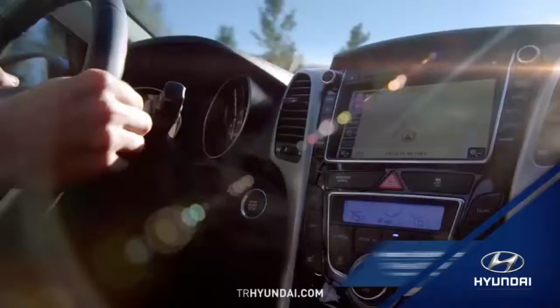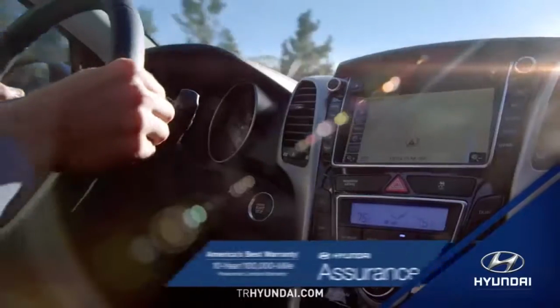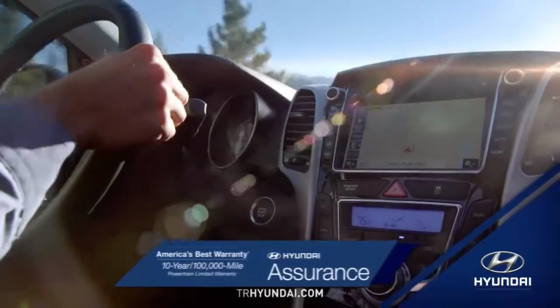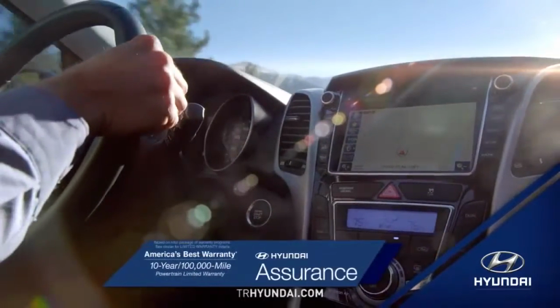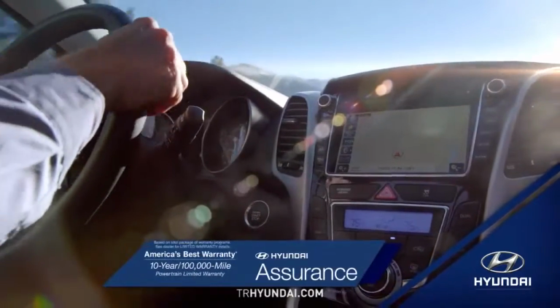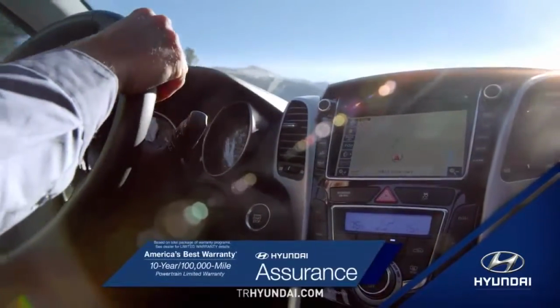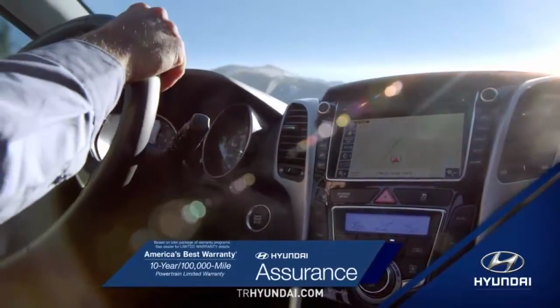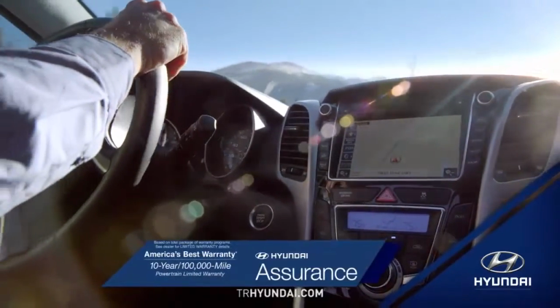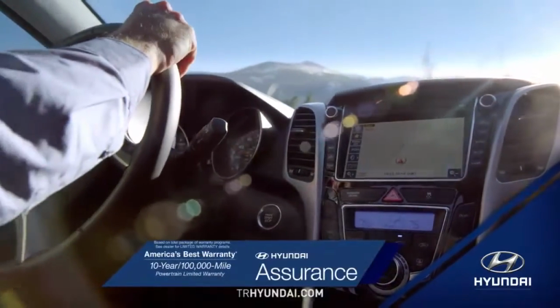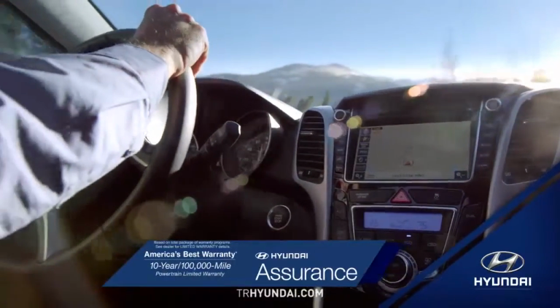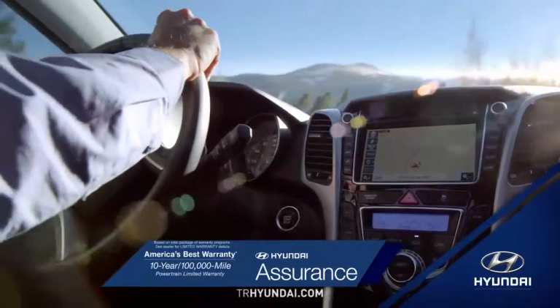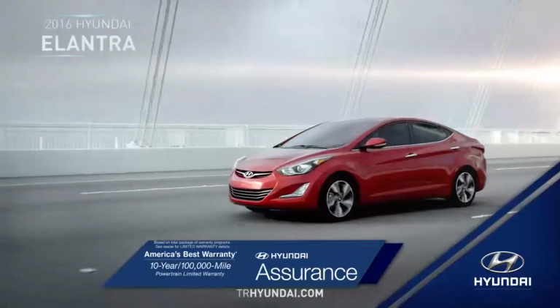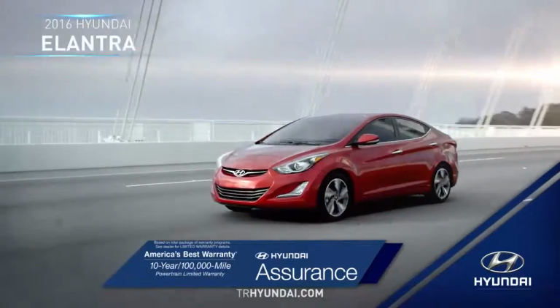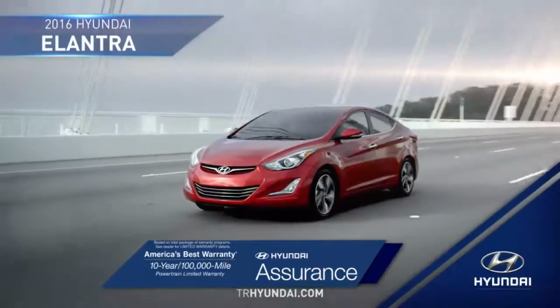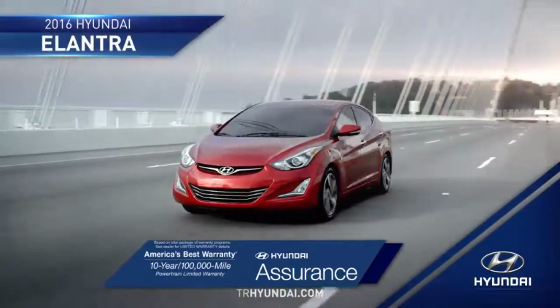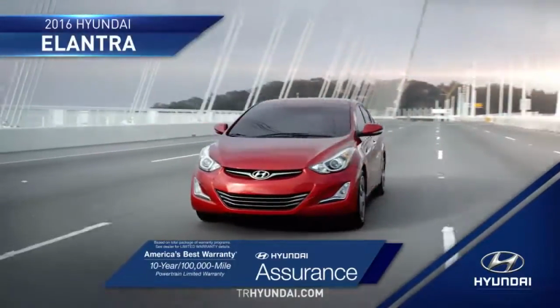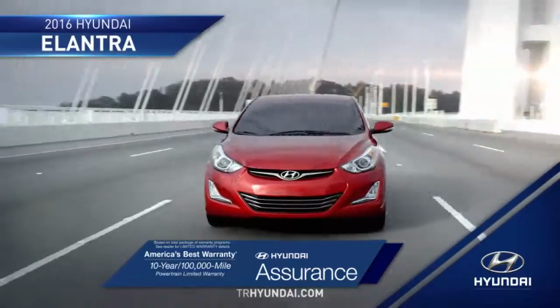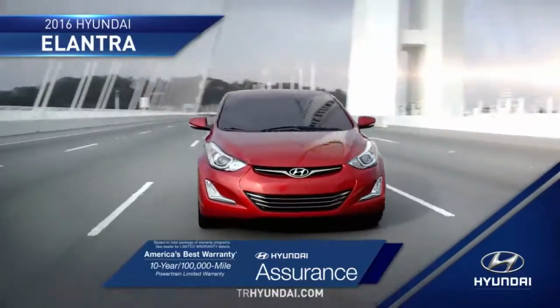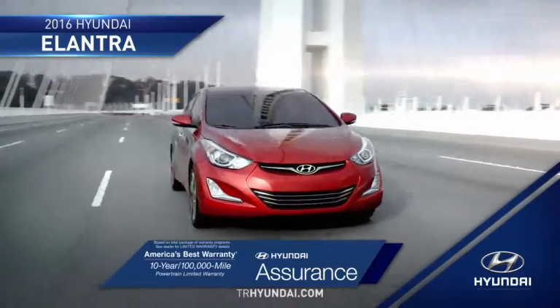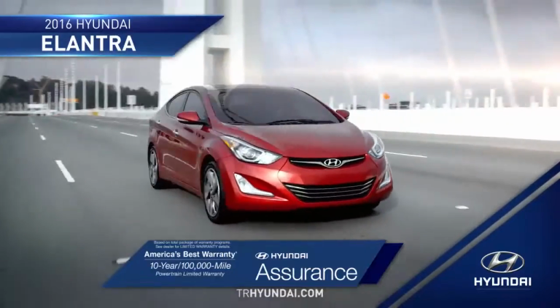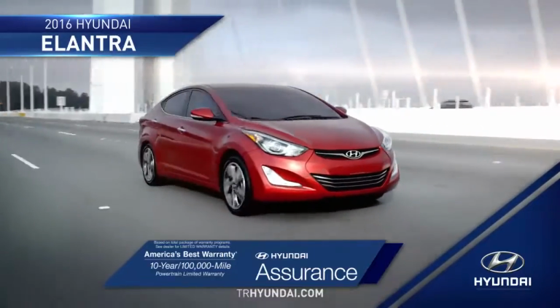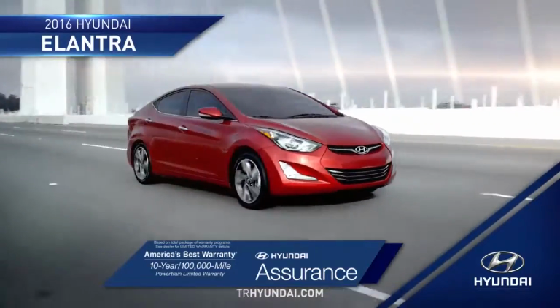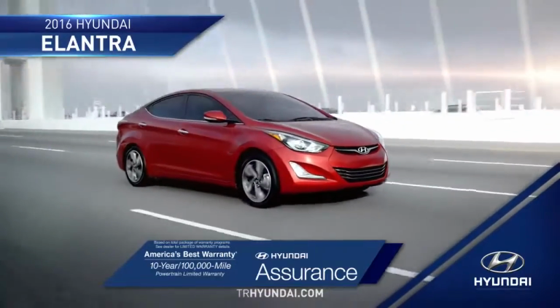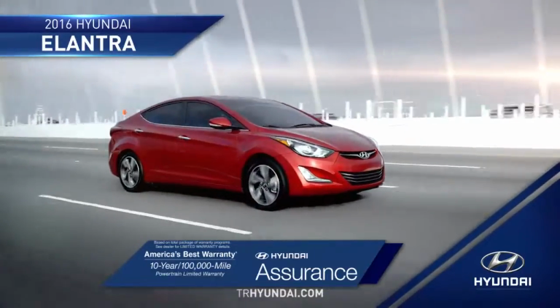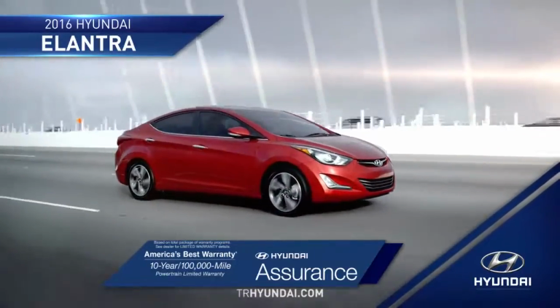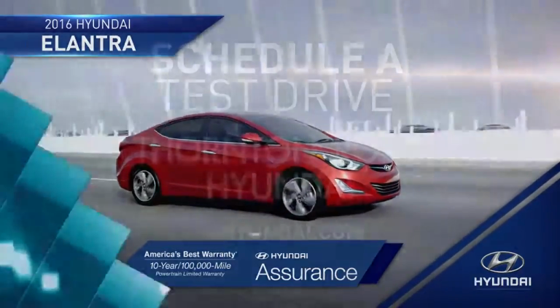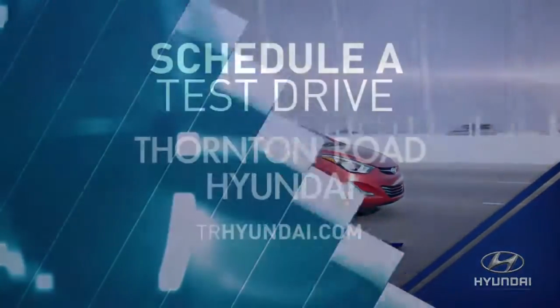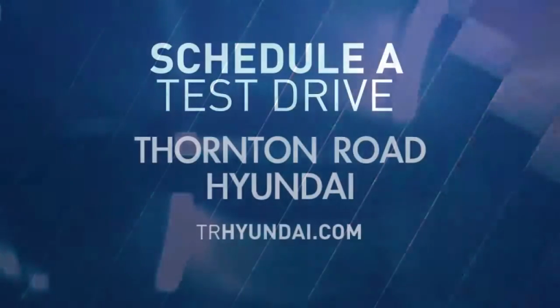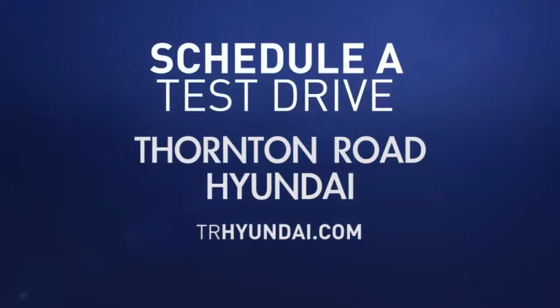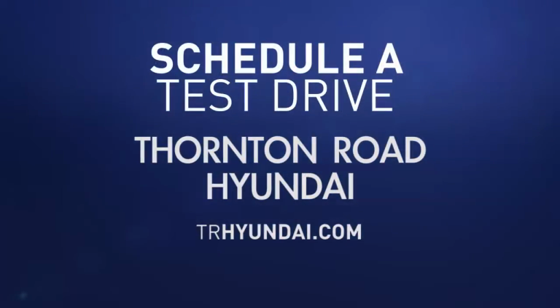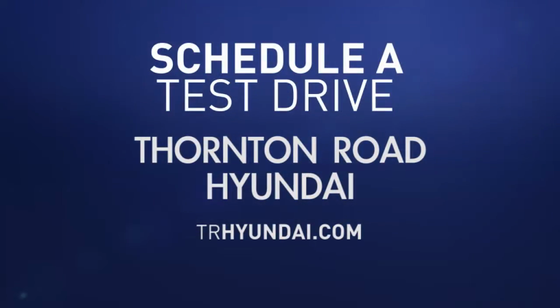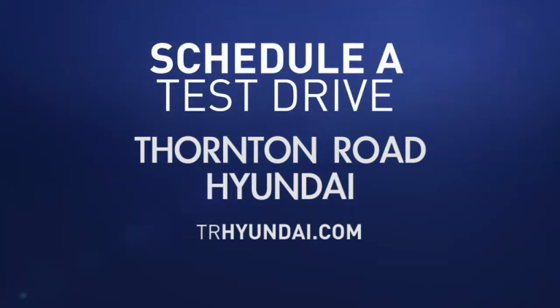Tomorrow's technology is here today in the 2016 Hyundai Elantra. So schedule a test drive of your very own at Thornton Road Hyundai today.